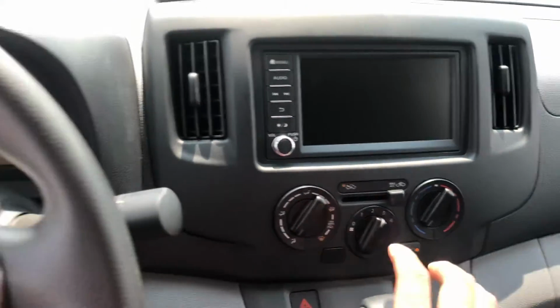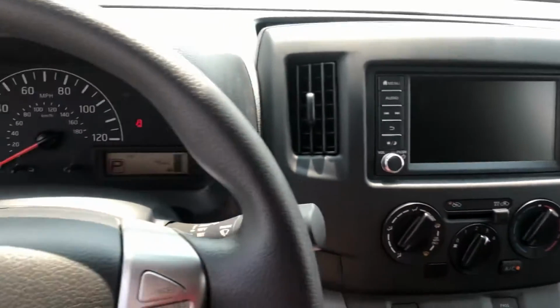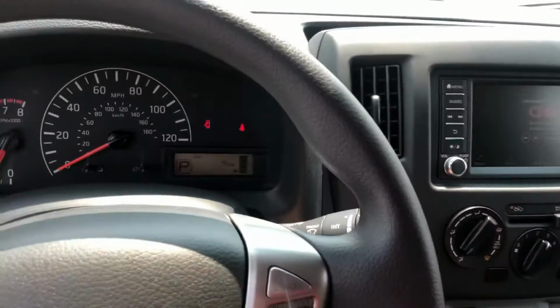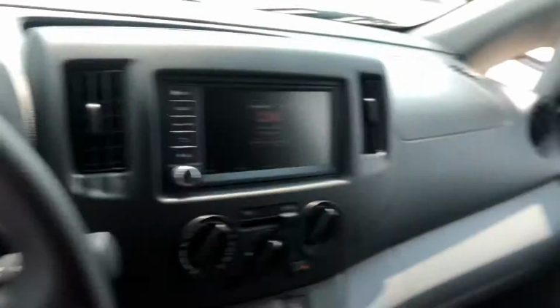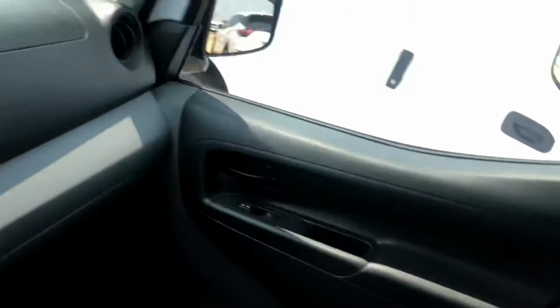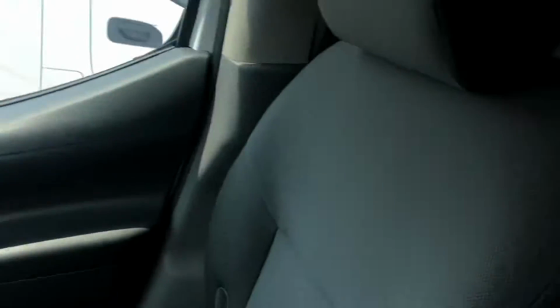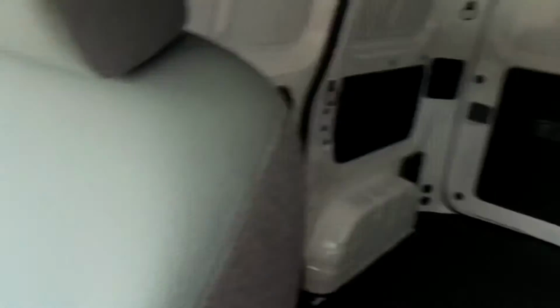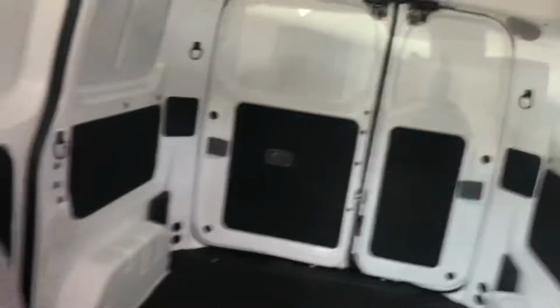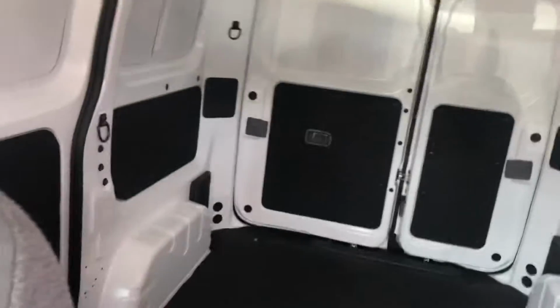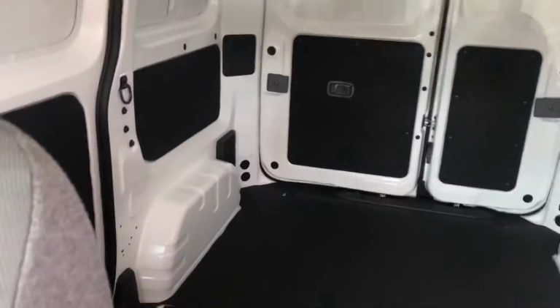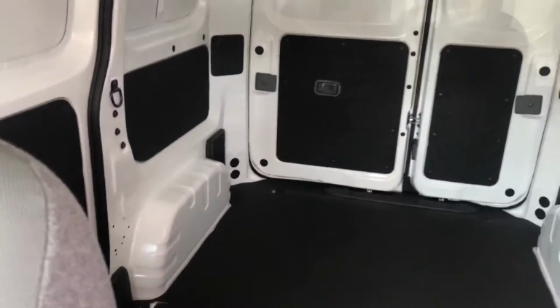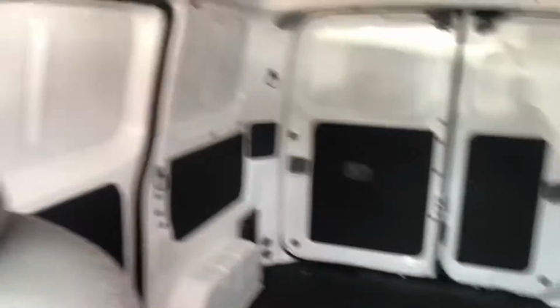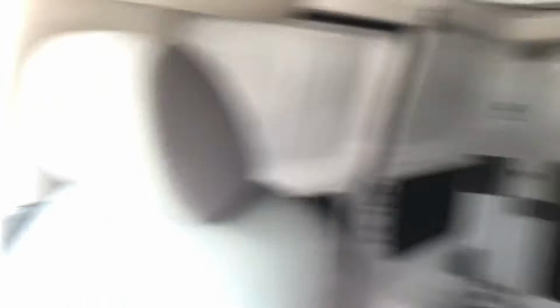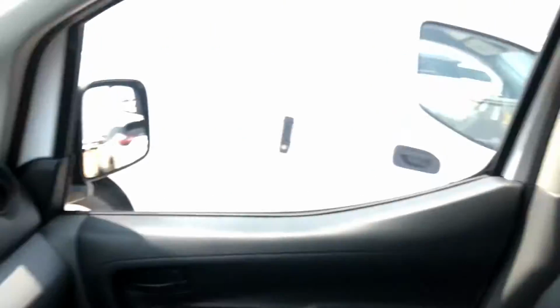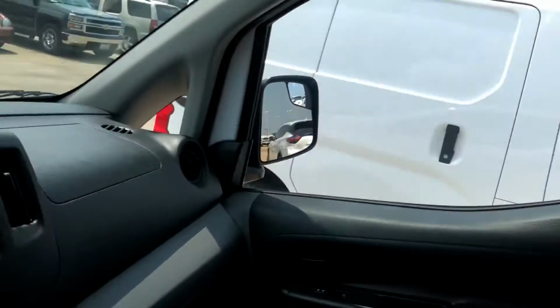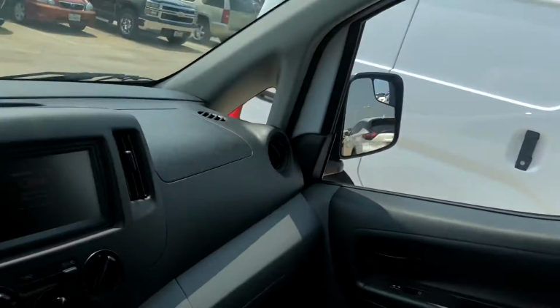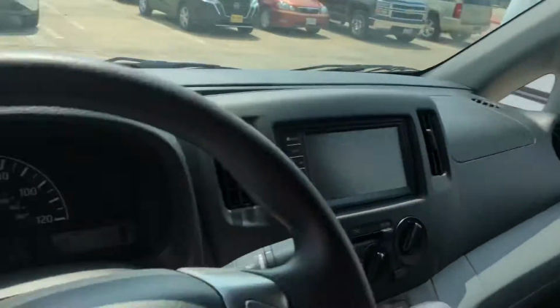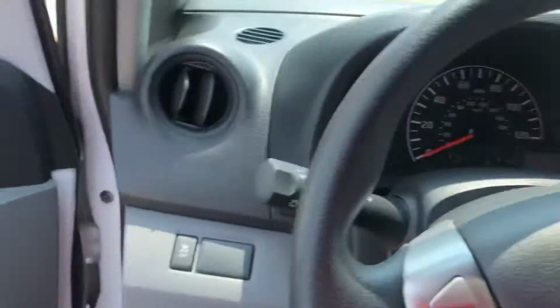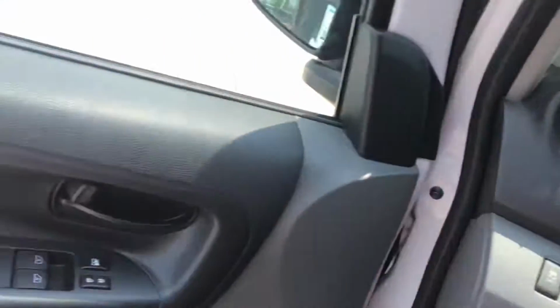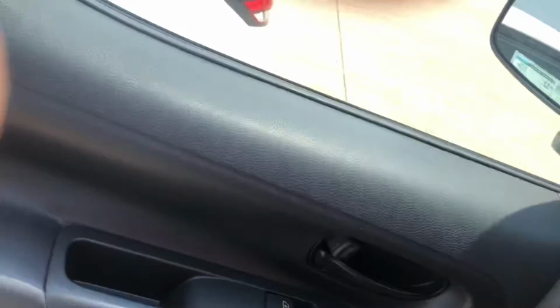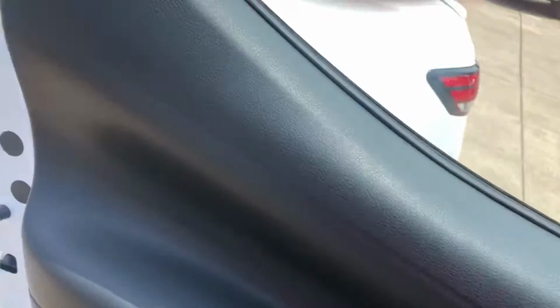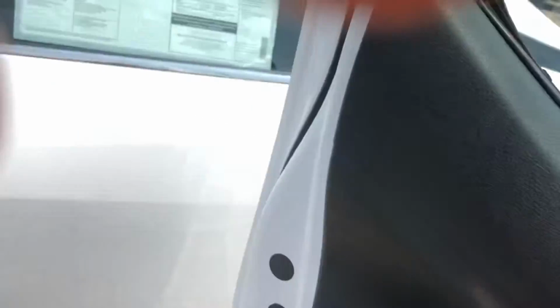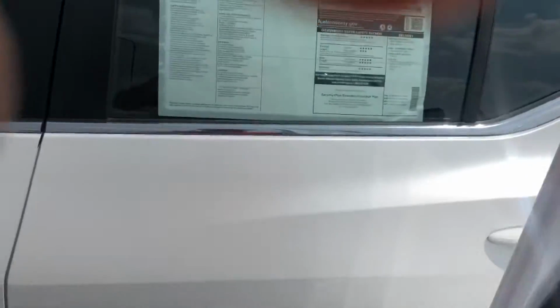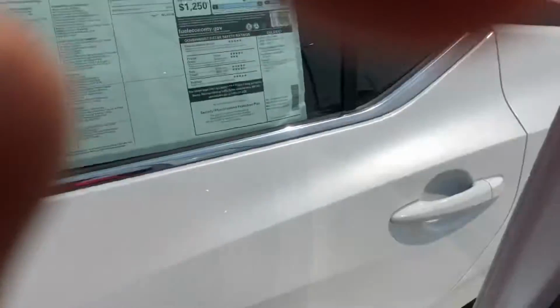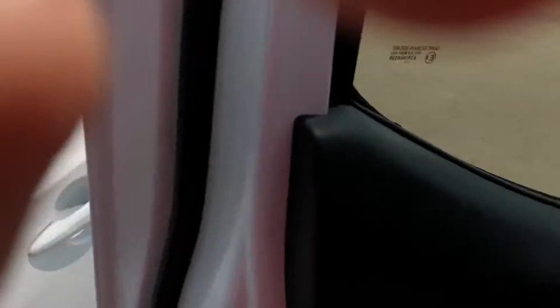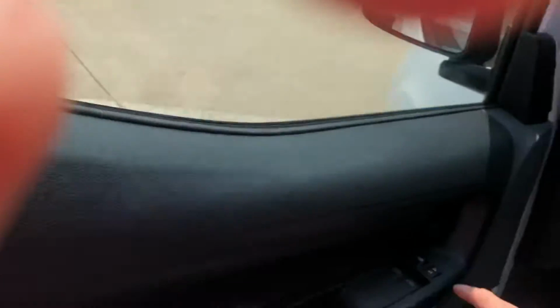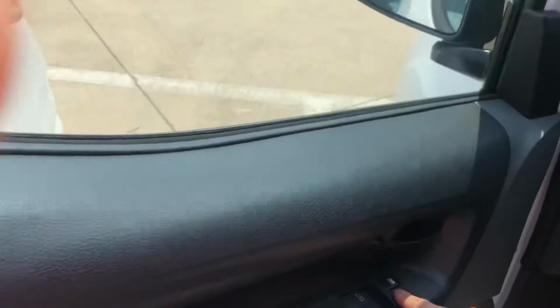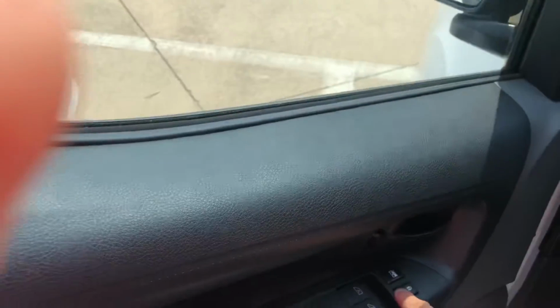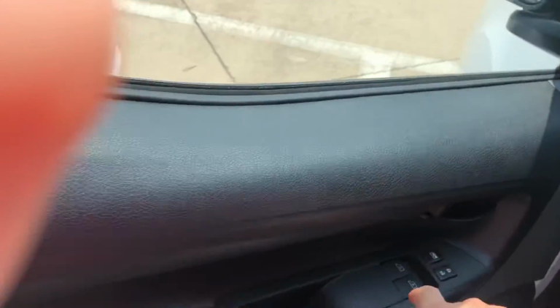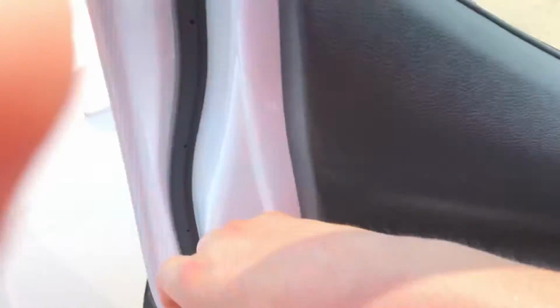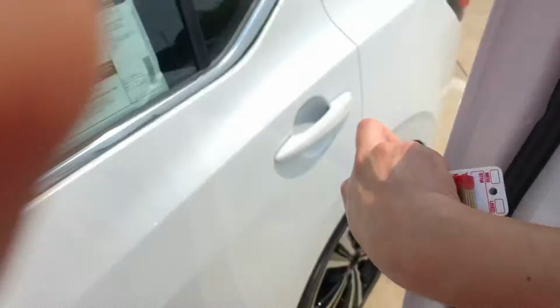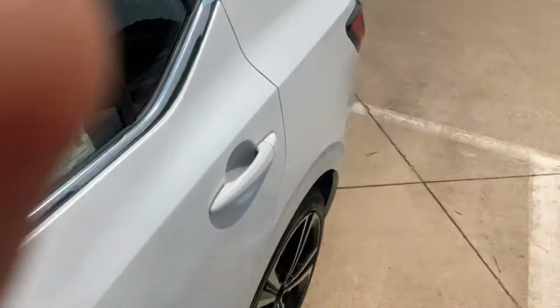This one right here is going to be the S. Very spacious. You're going to have to lock it manually.